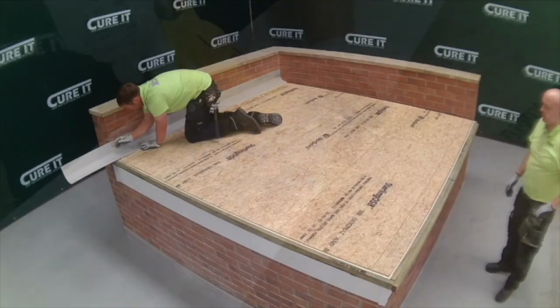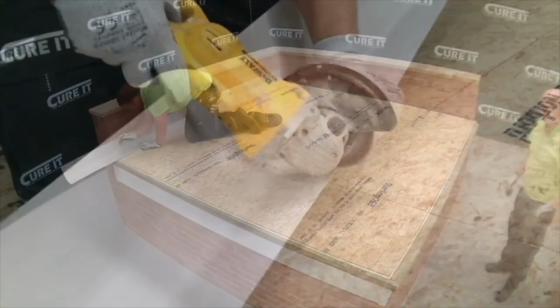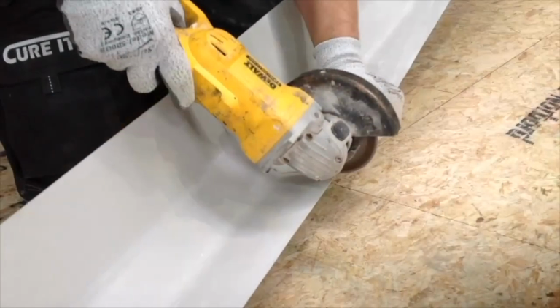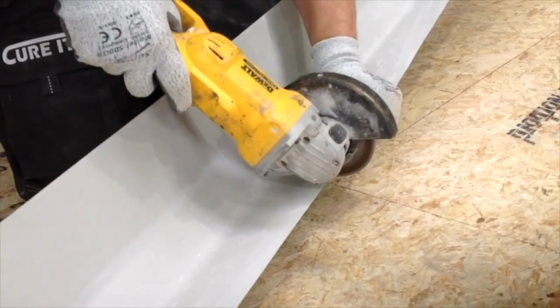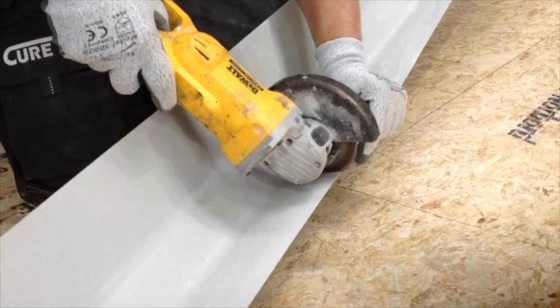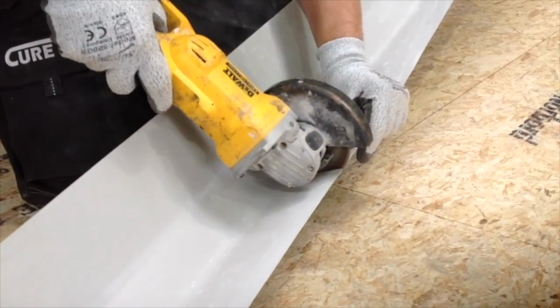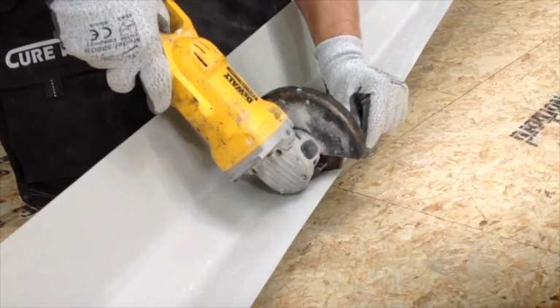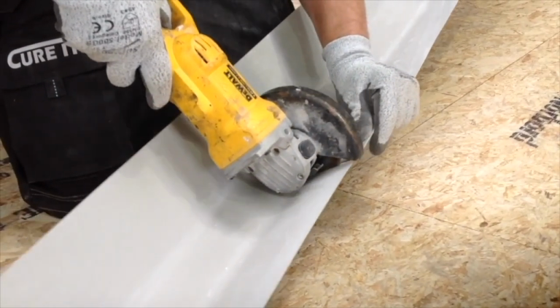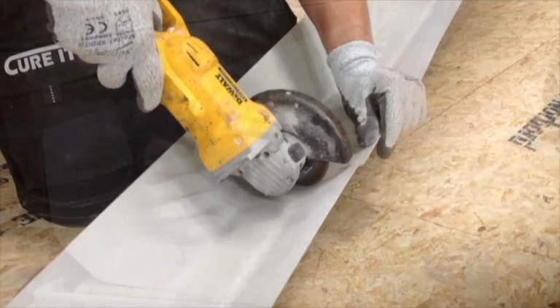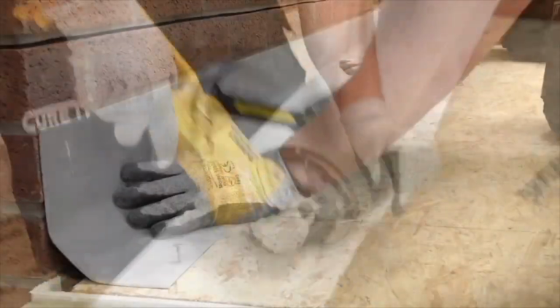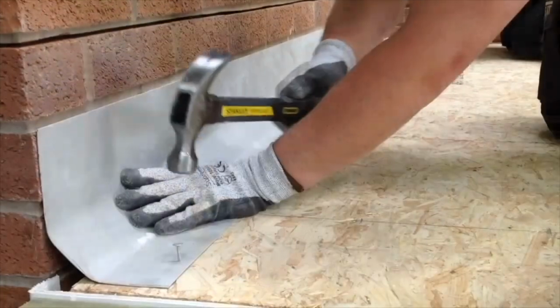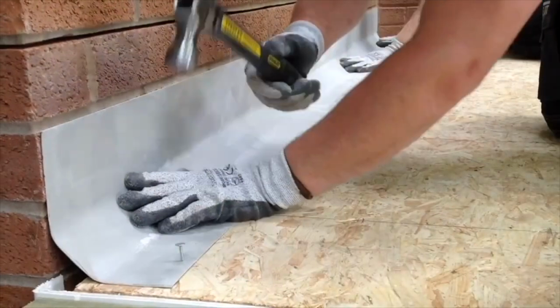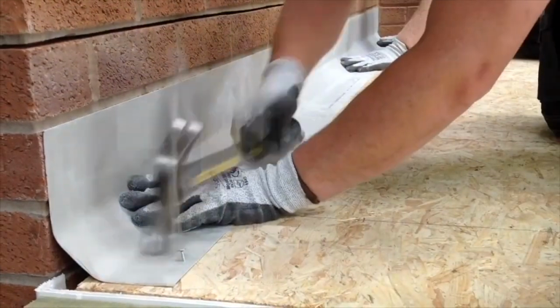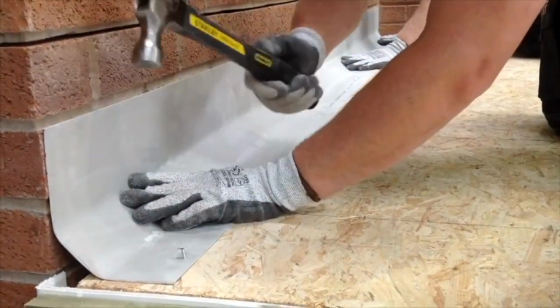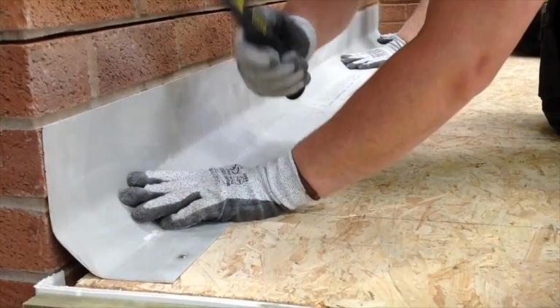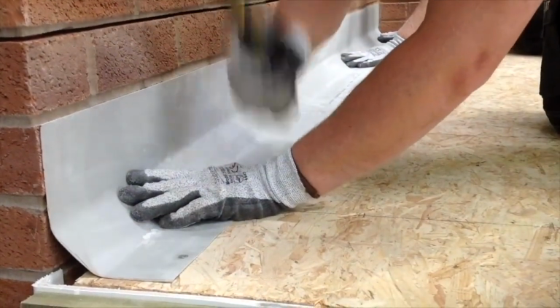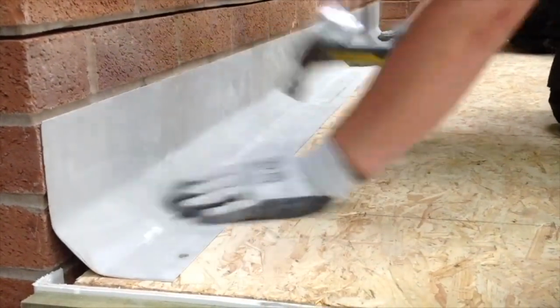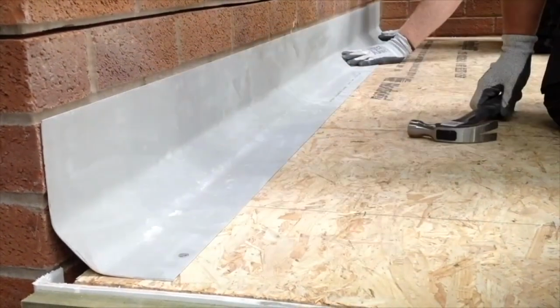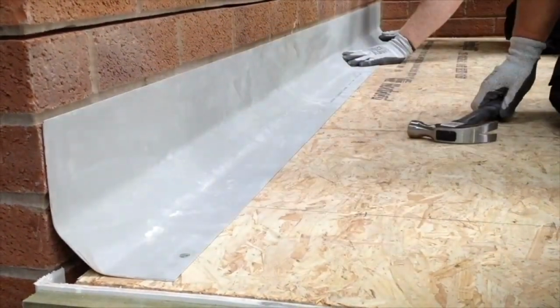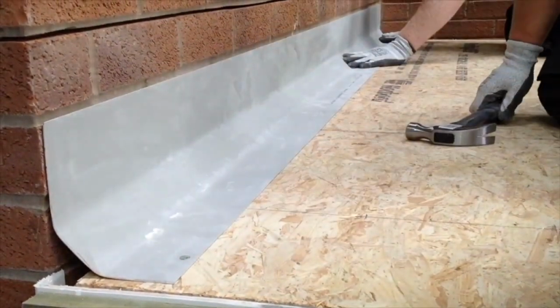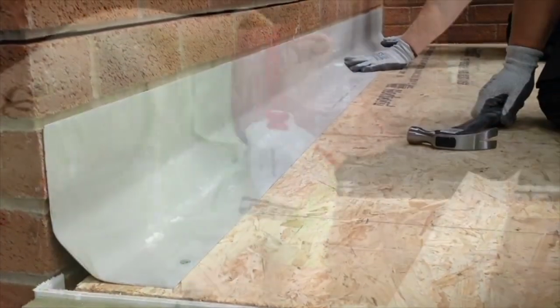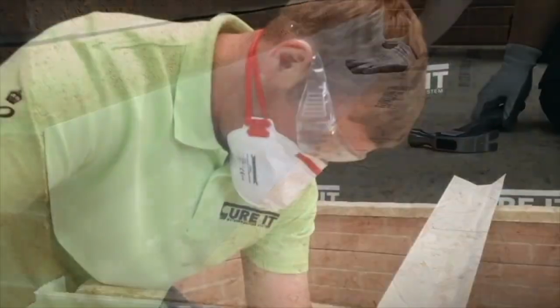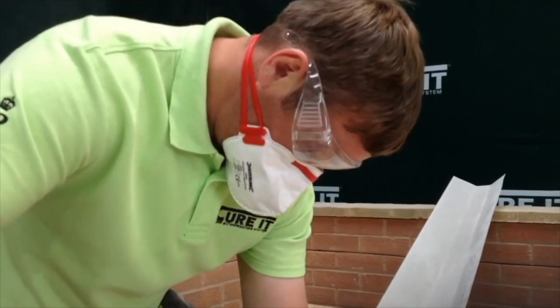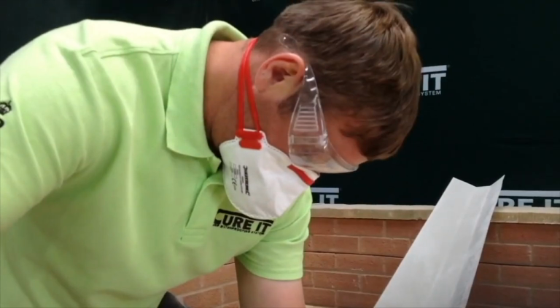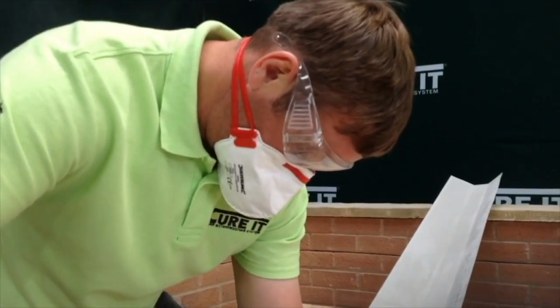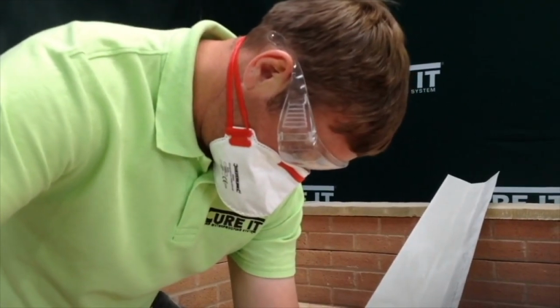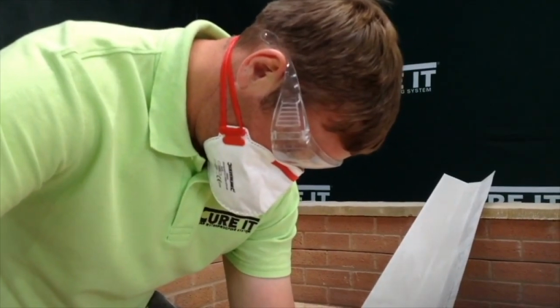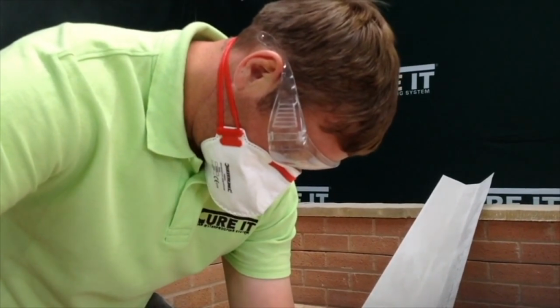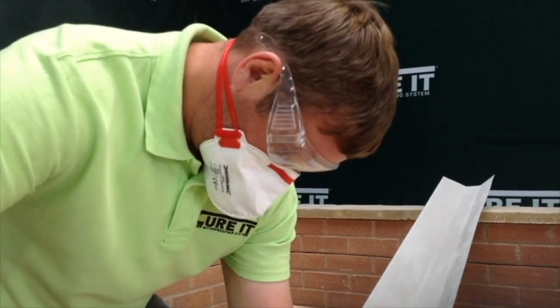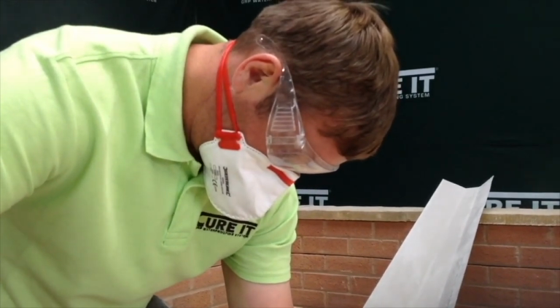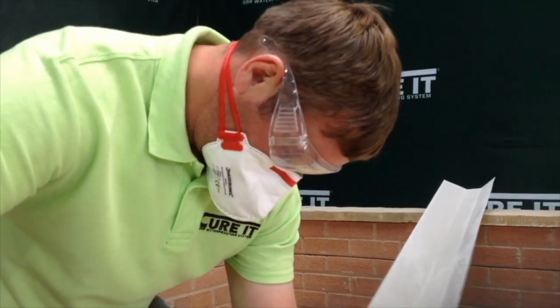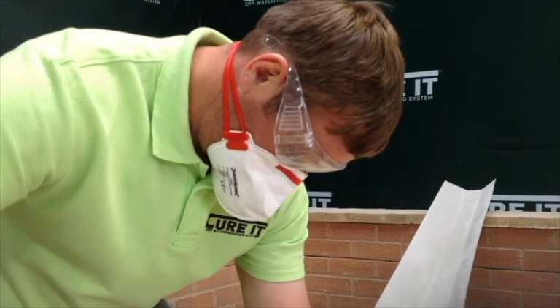Measure and cut the trim using an angle grinder fitted with a stone blade to the required length and fix to the deck using clout nails or a staple gun every 150mm. Remember to wear safety goggles,